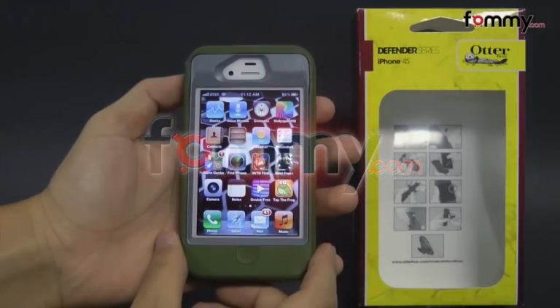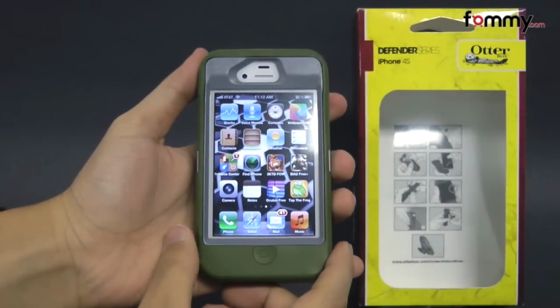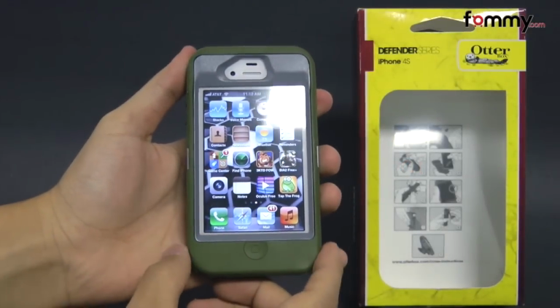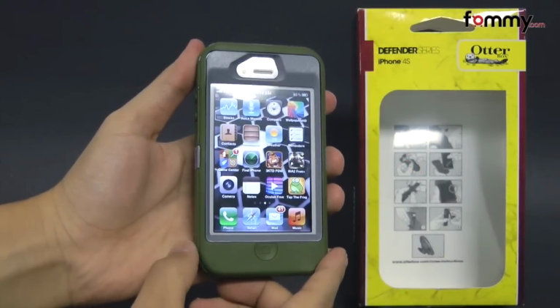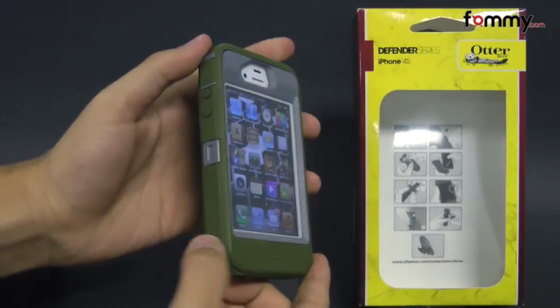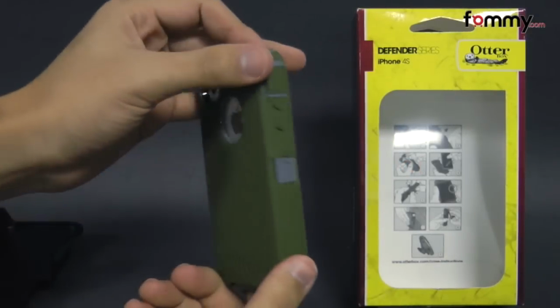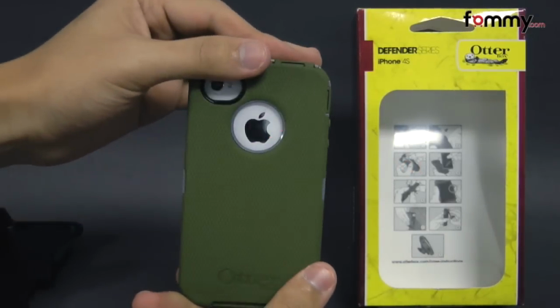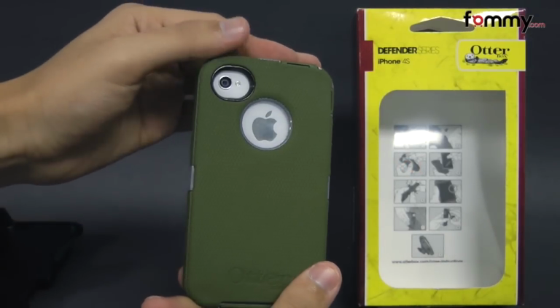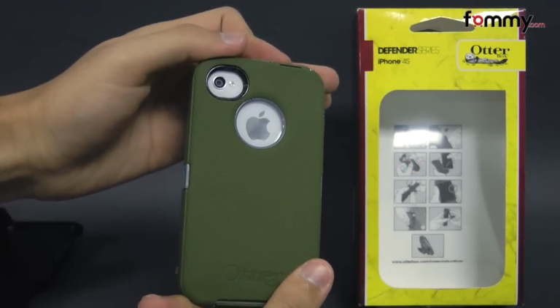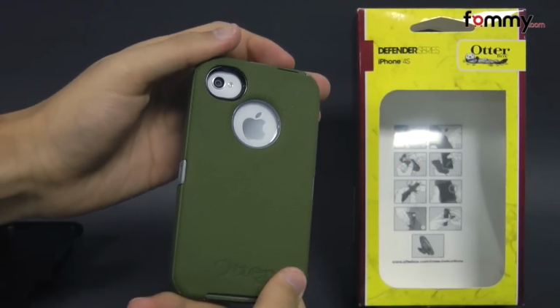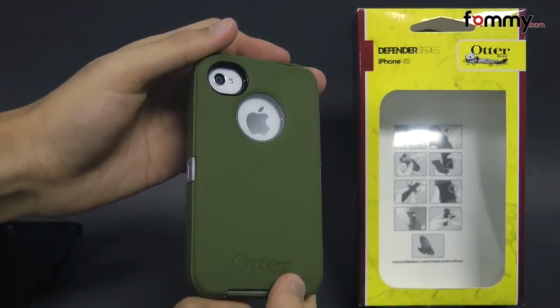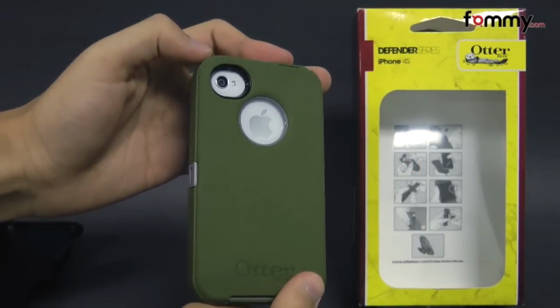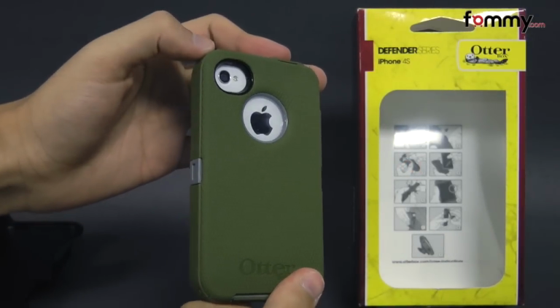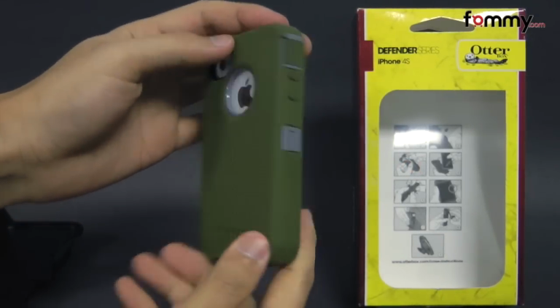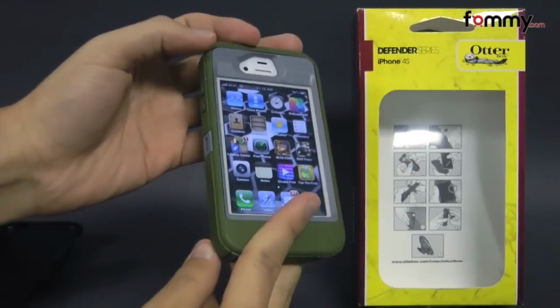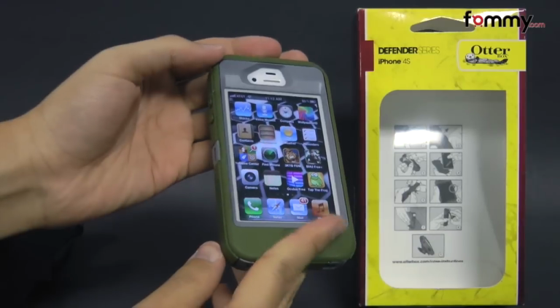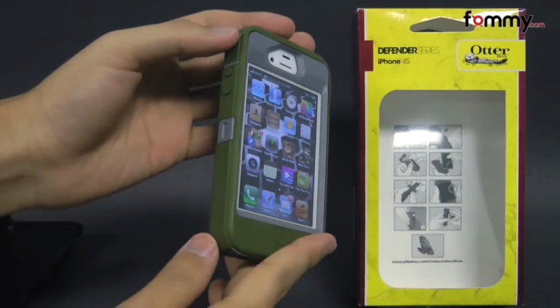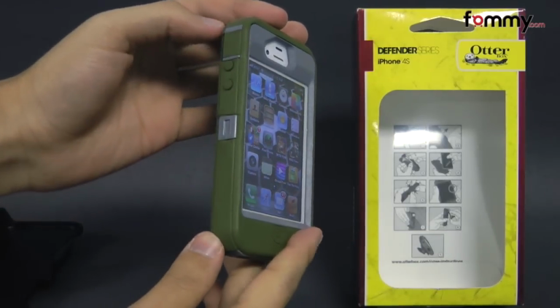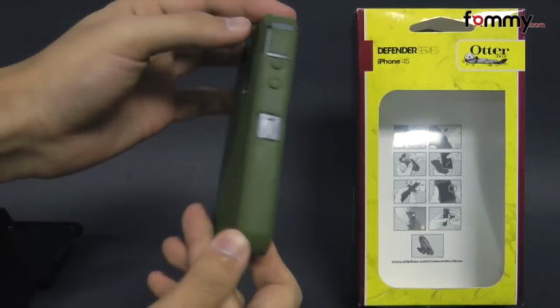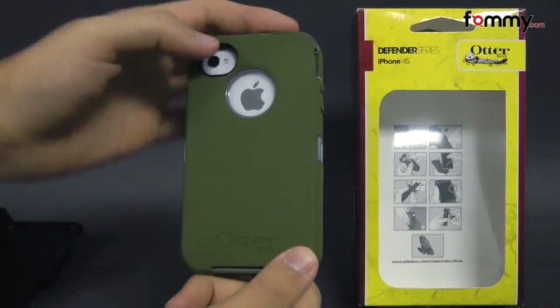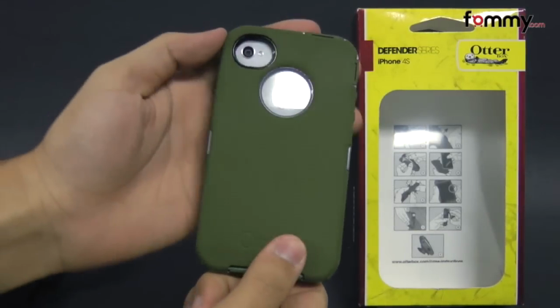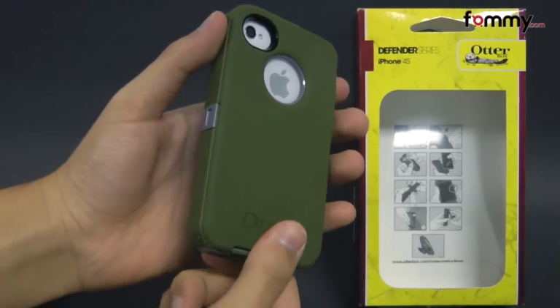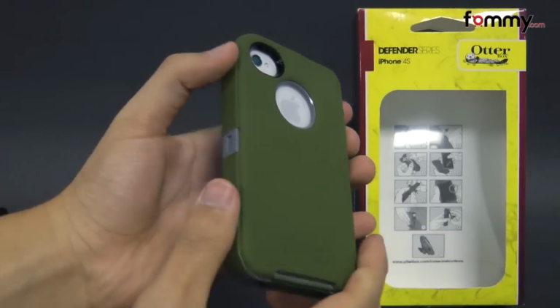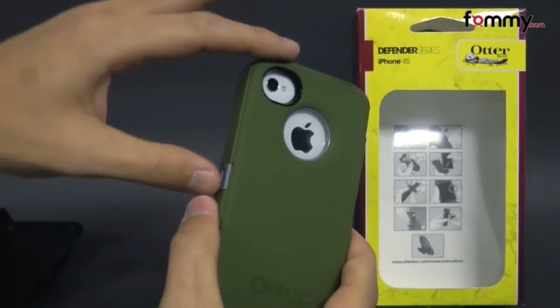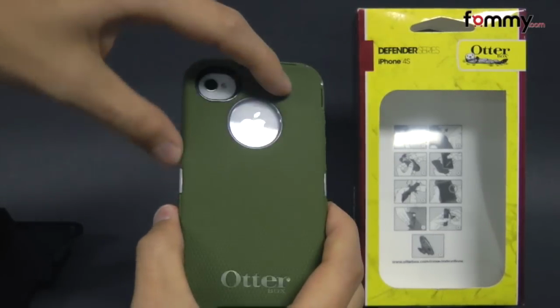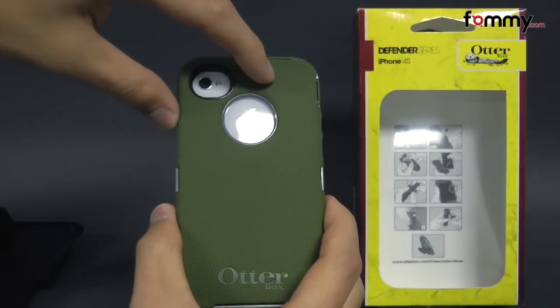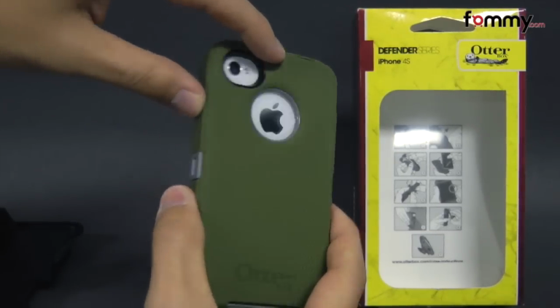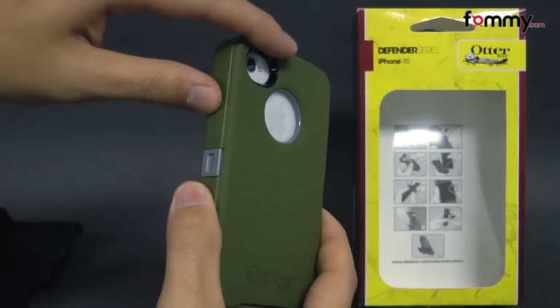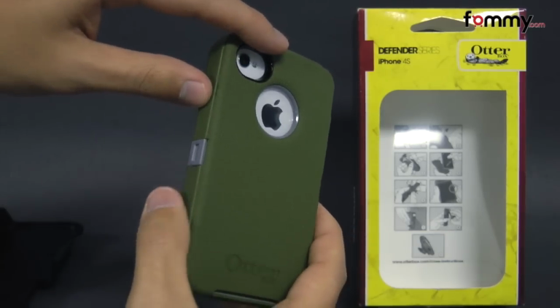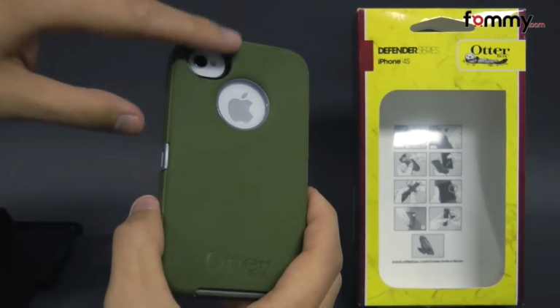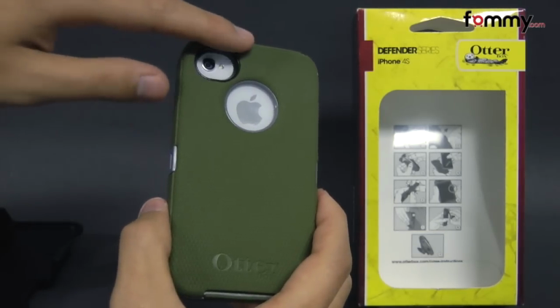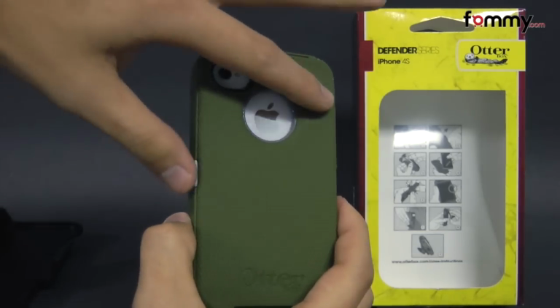Hey guys, this is the Nook with FAMI and today we're taking a quick look at the AutoBox Defender Series case for the iPhone 4S. This is the gunmetal and NV green version, but they also have a black and yellow and gray version as well.